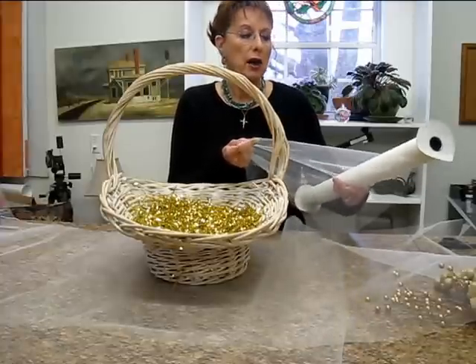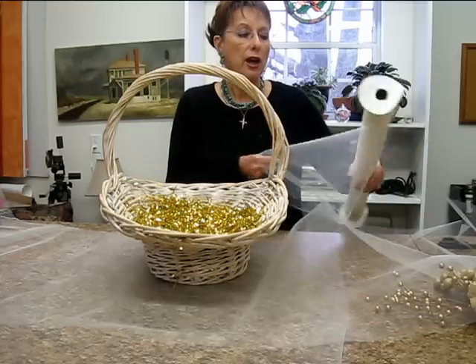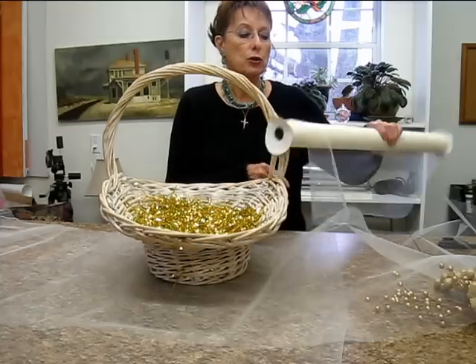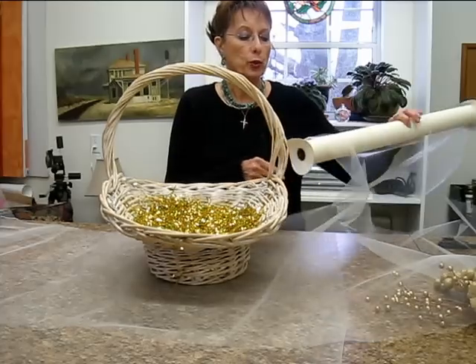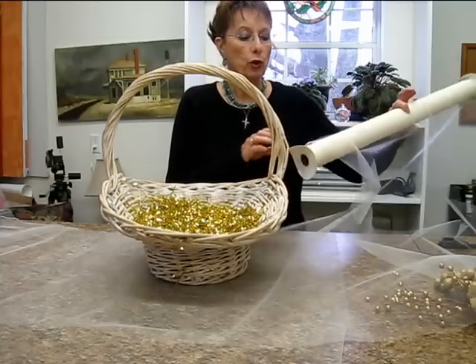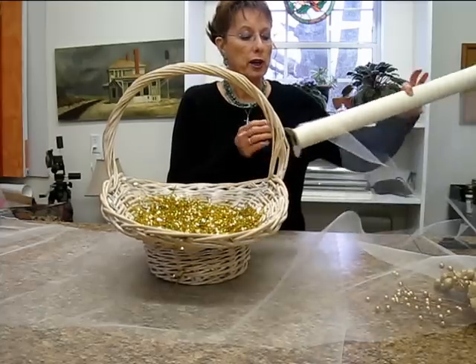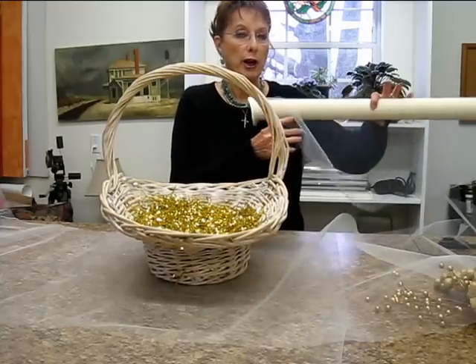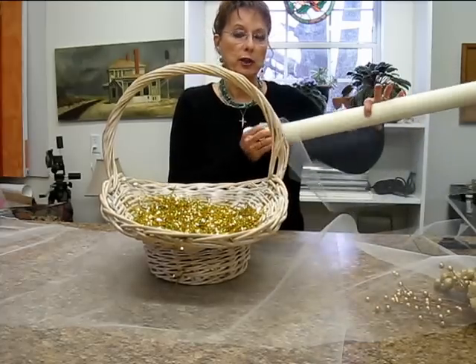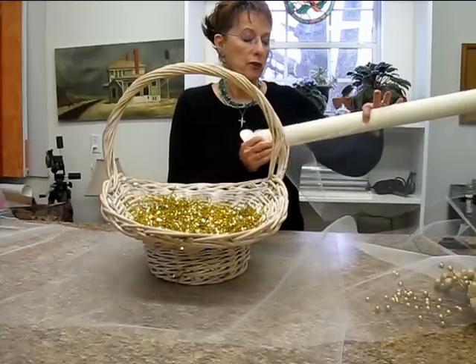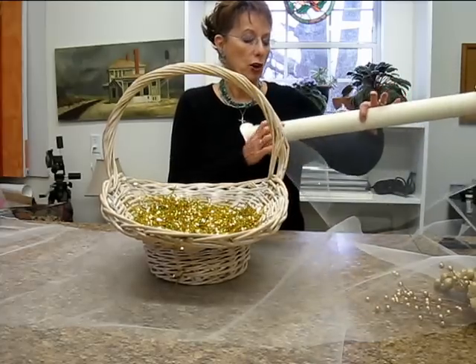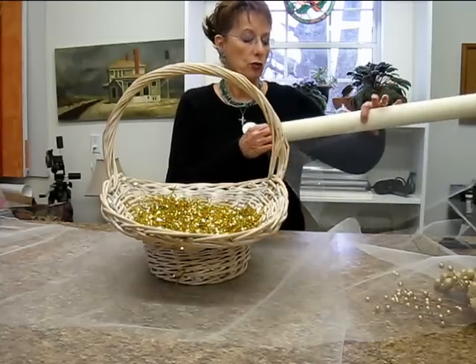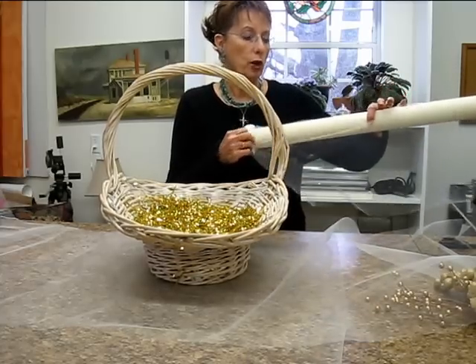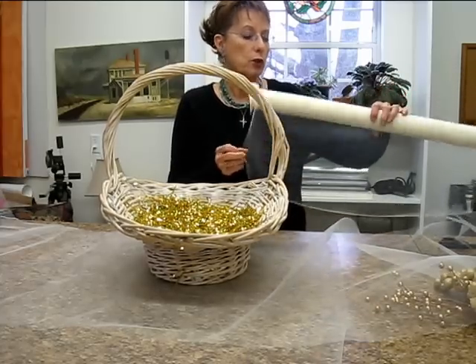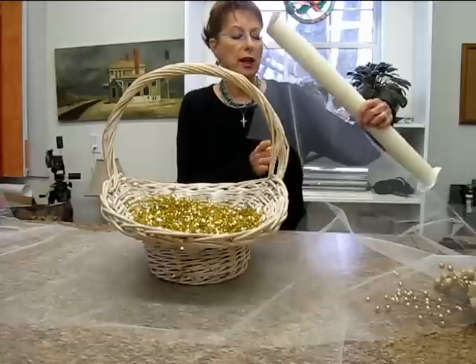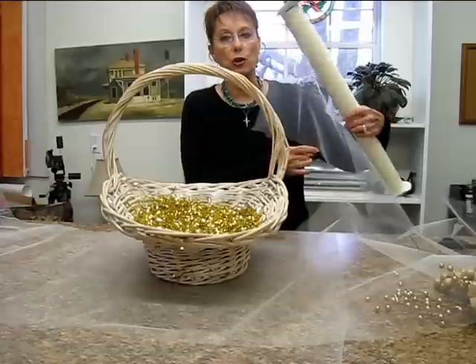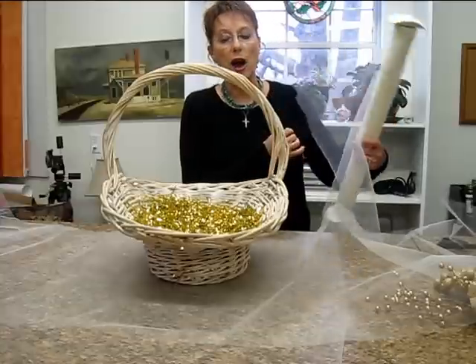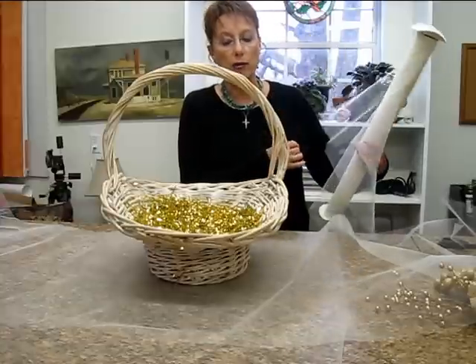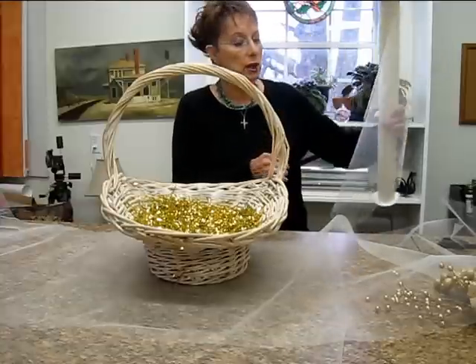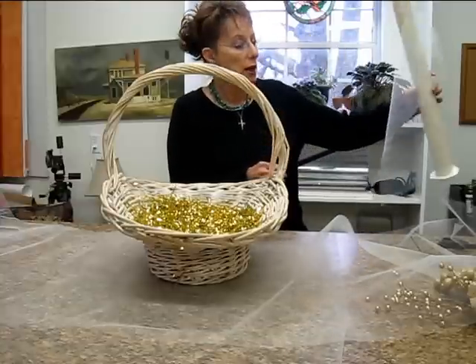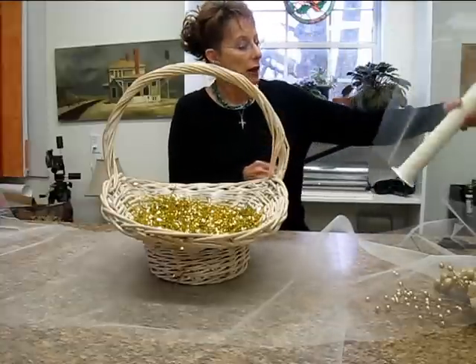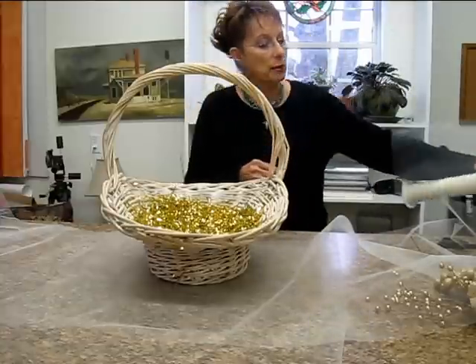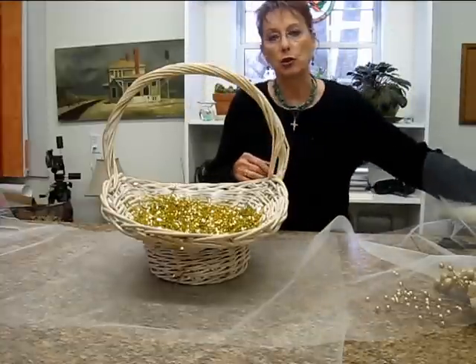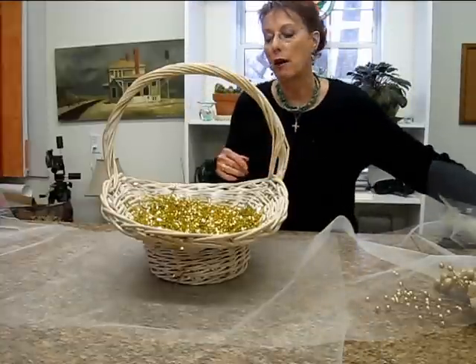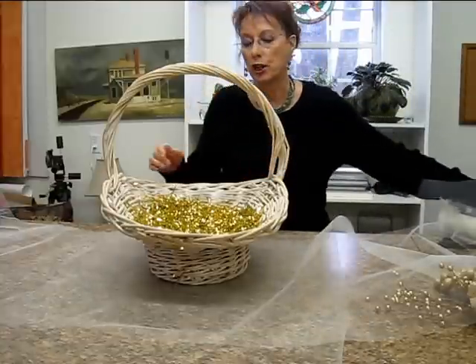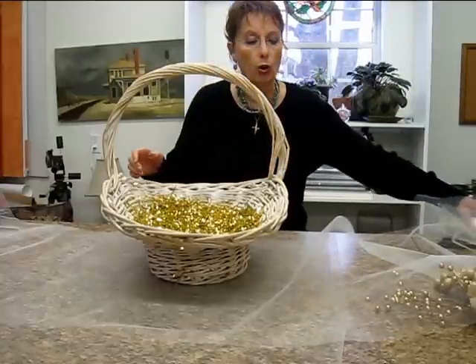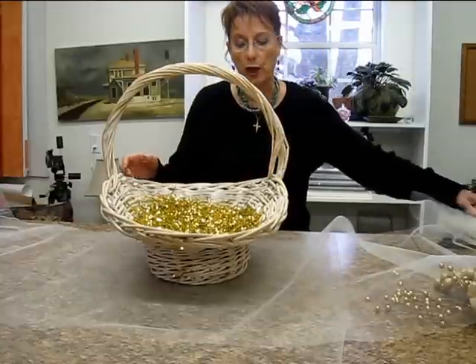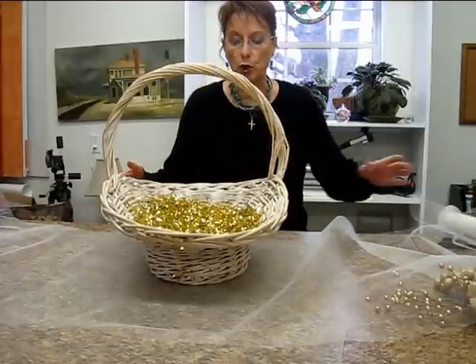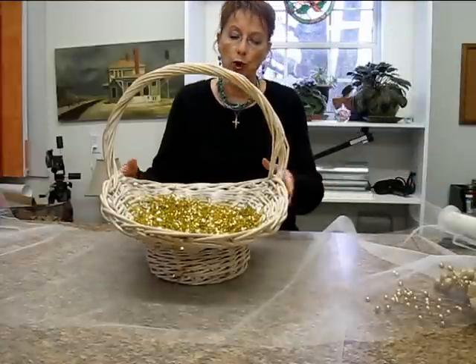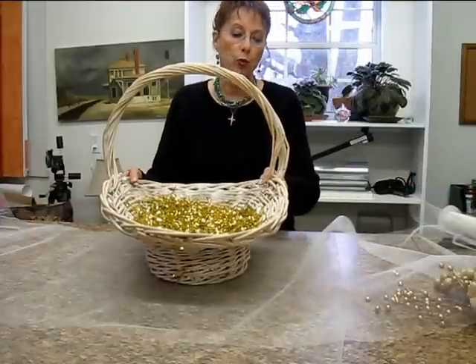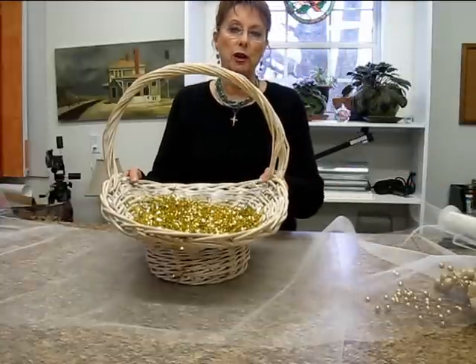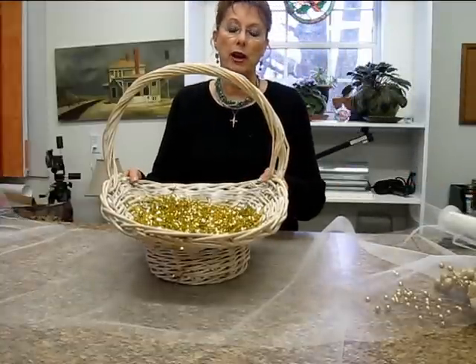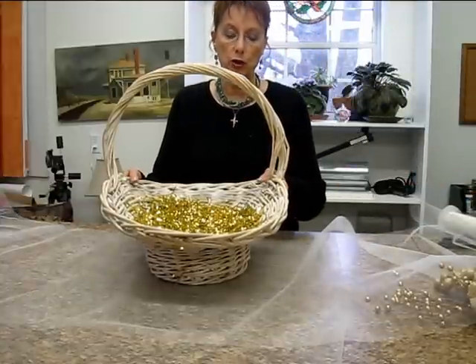I use the 24-inch by 25-yards roll of tulle and I chose ivory because I'm going to do an ivory and gold theme, which would work for a wedding or anniversary.